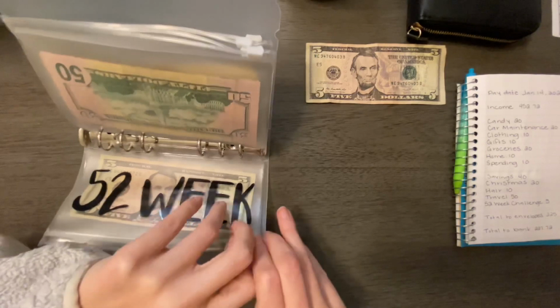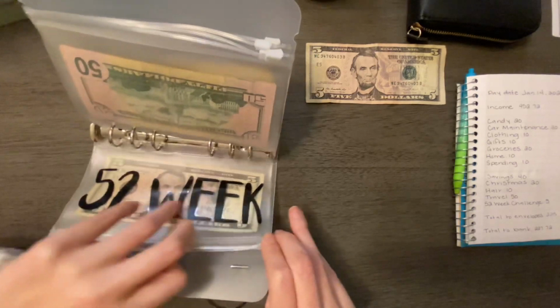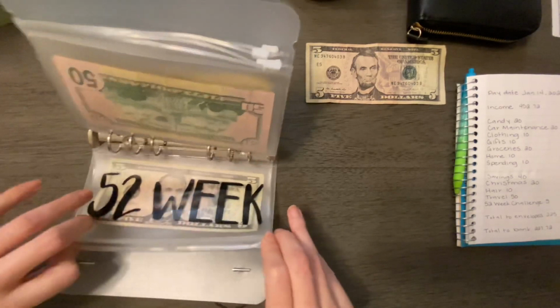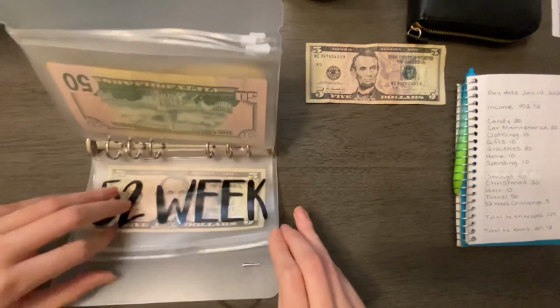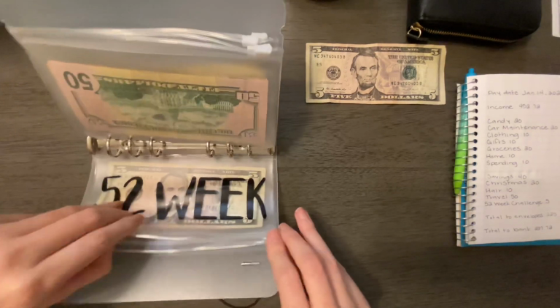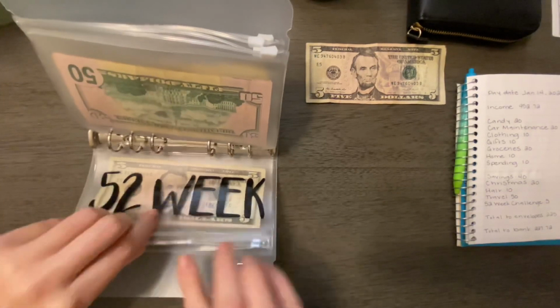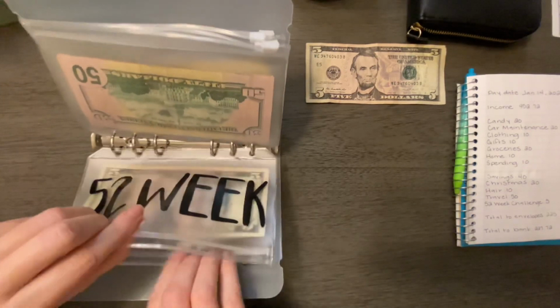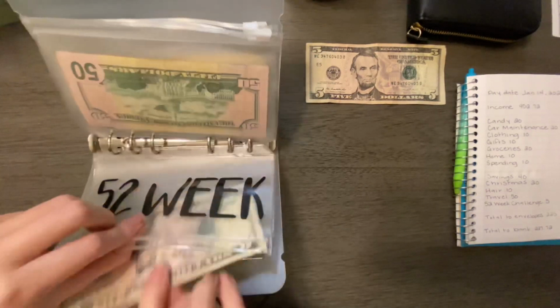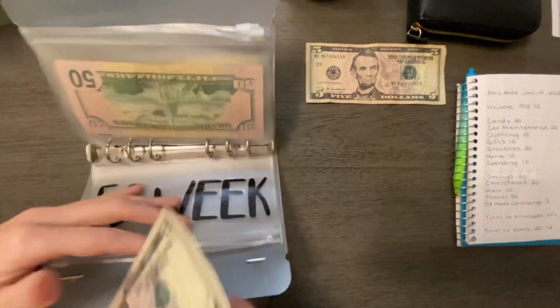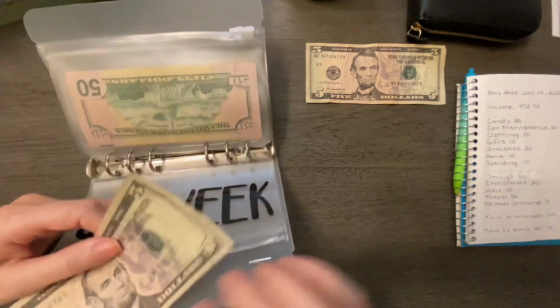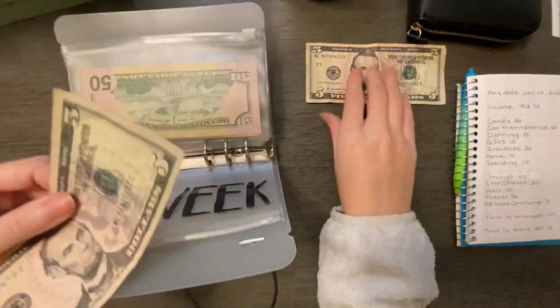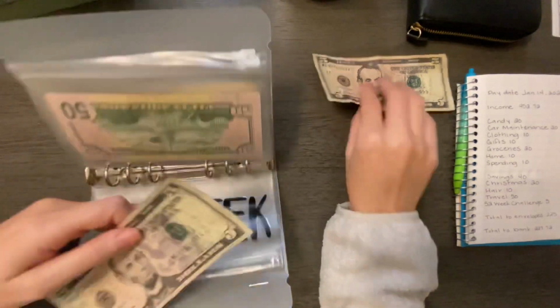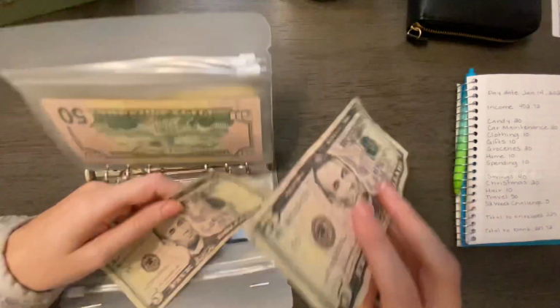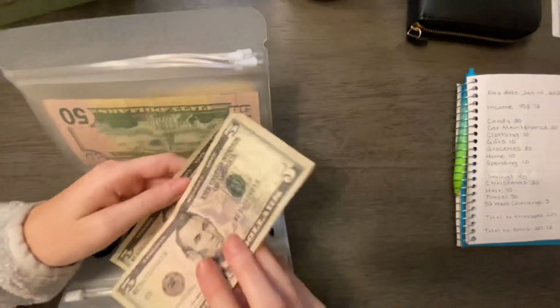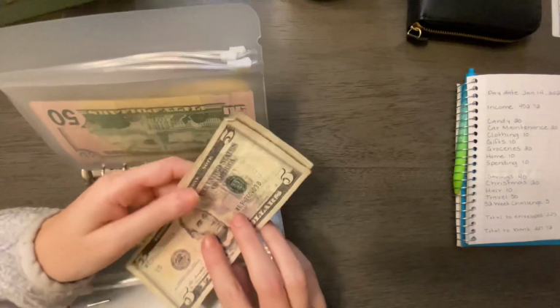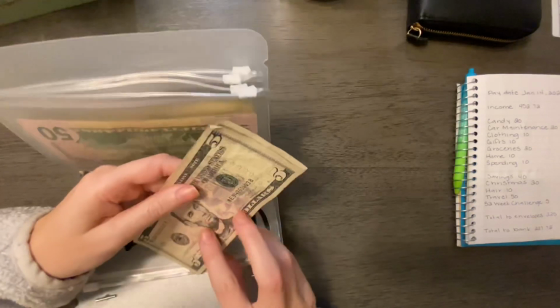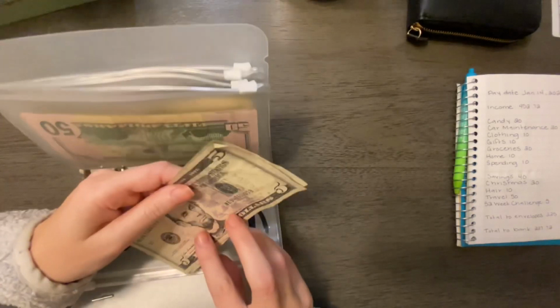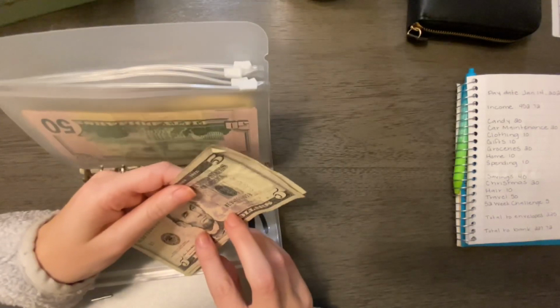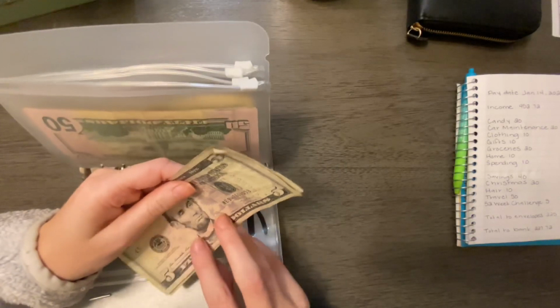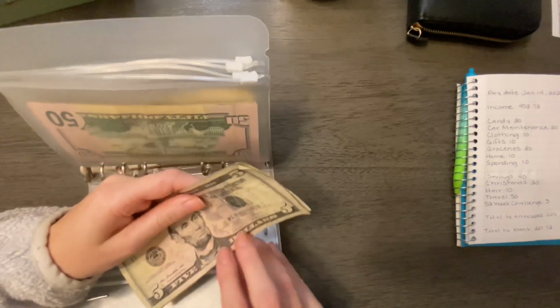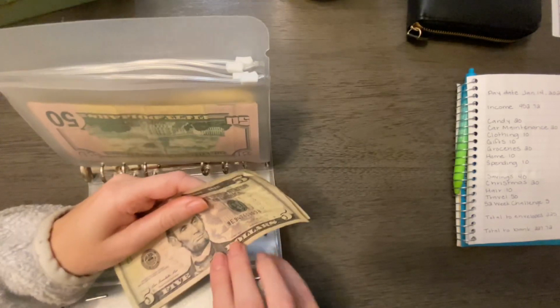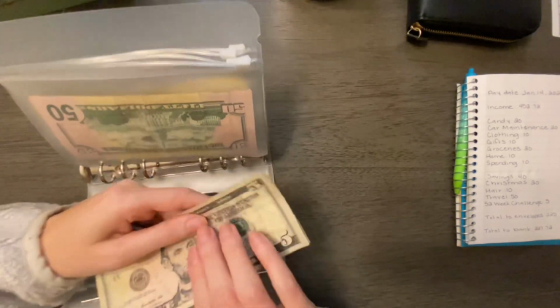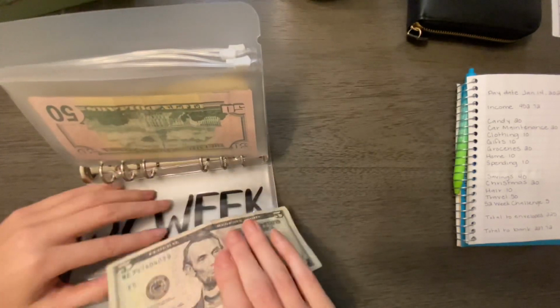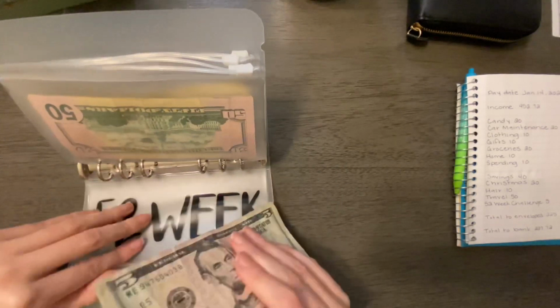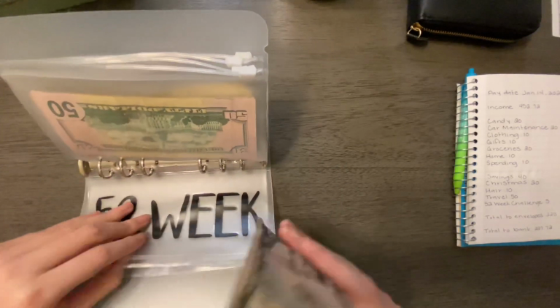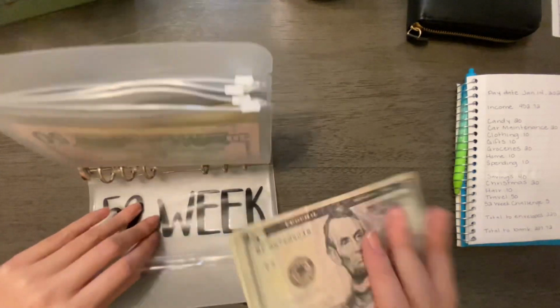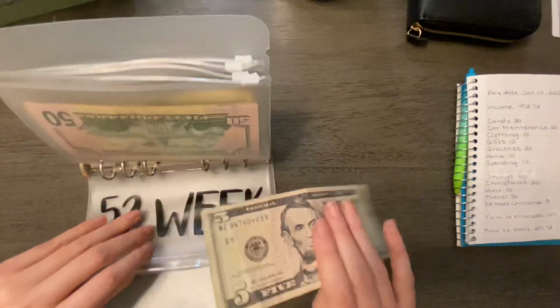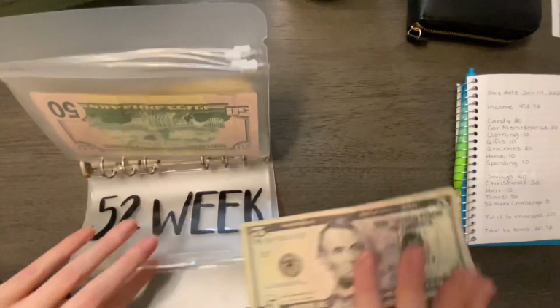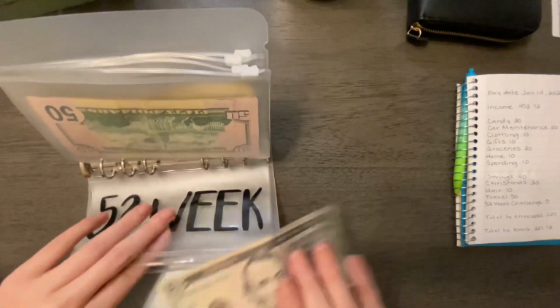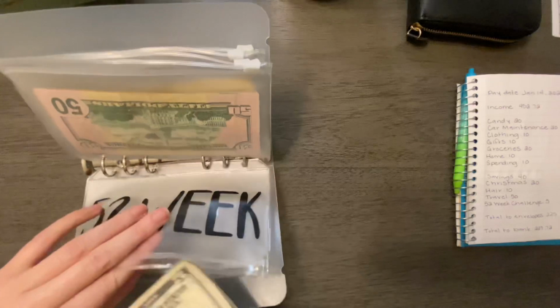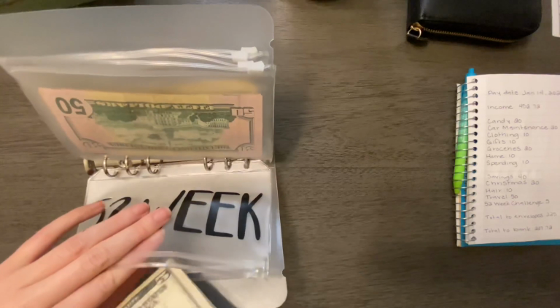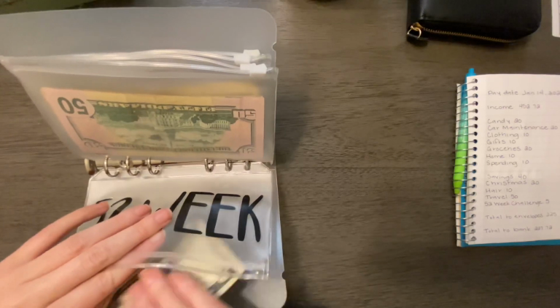The 52-week challenge is getting a $5 bill. Starting next week, I'll be adding more to that. But starting off, we're just starting small, so that has $10 in it now.